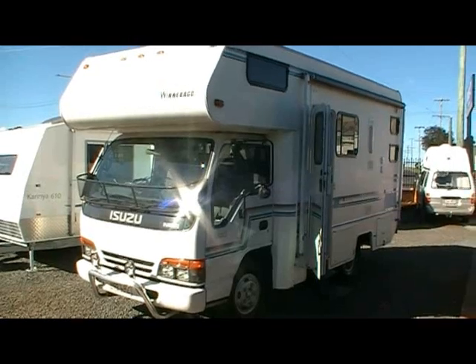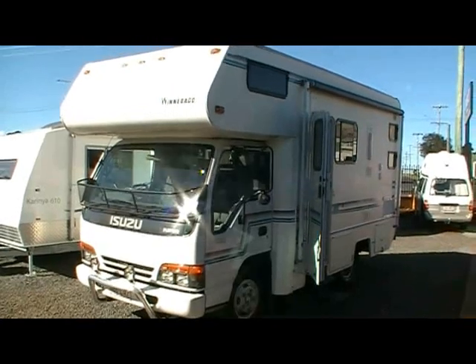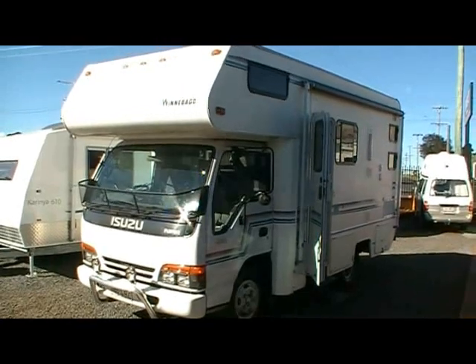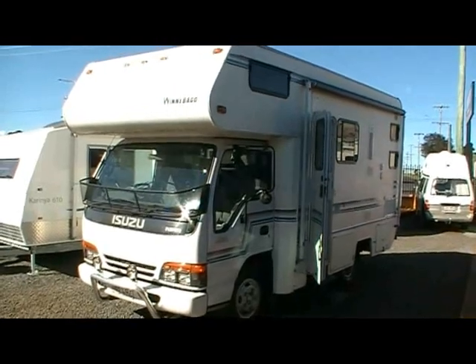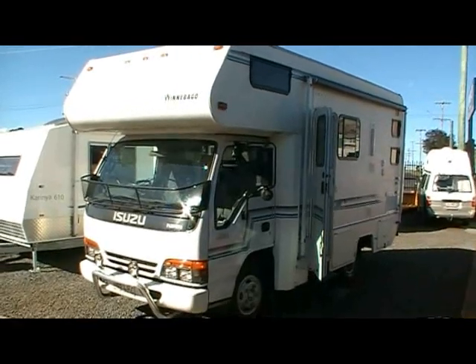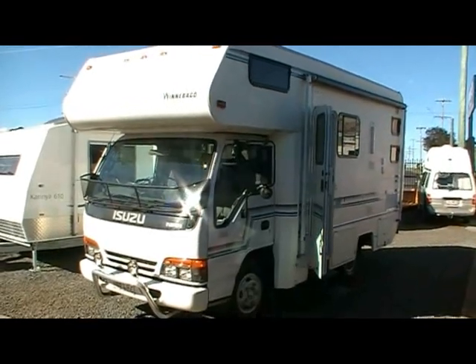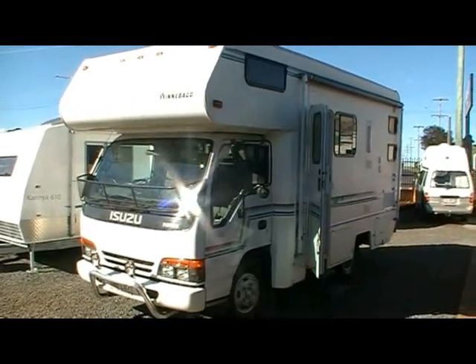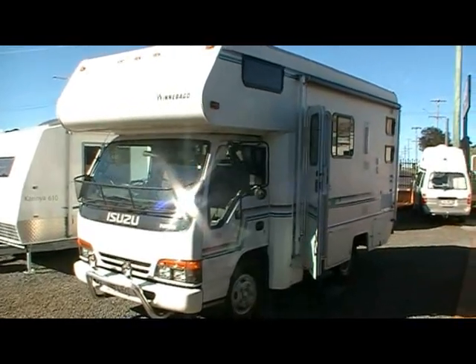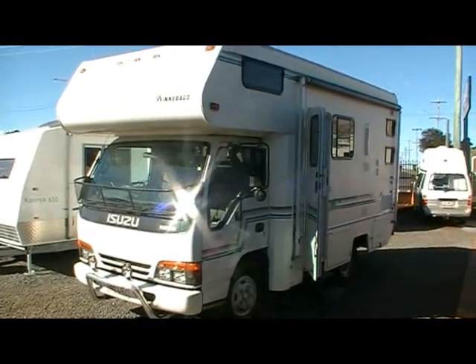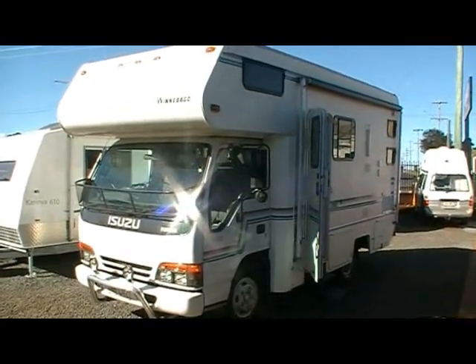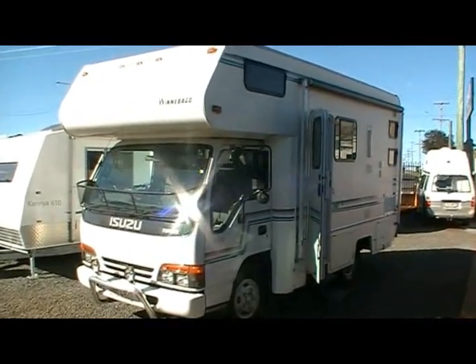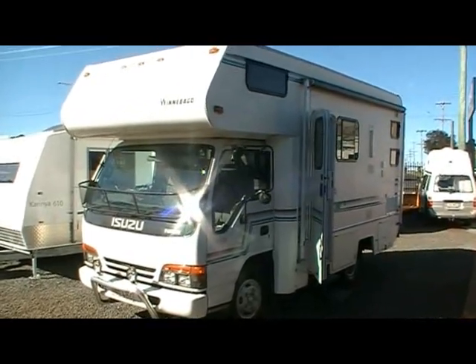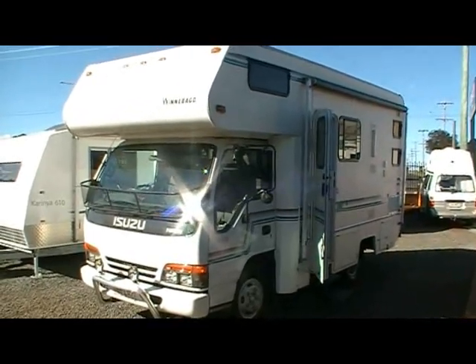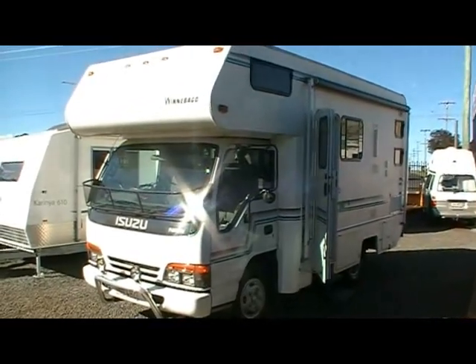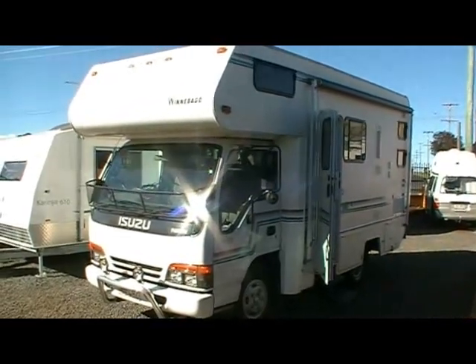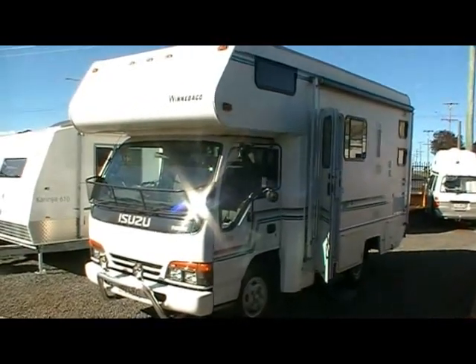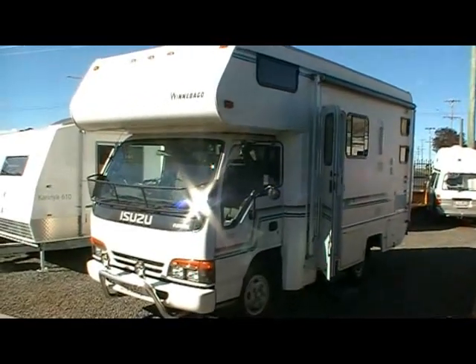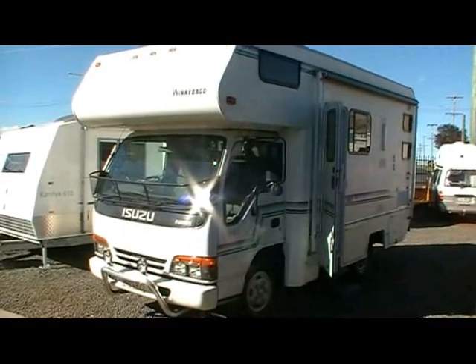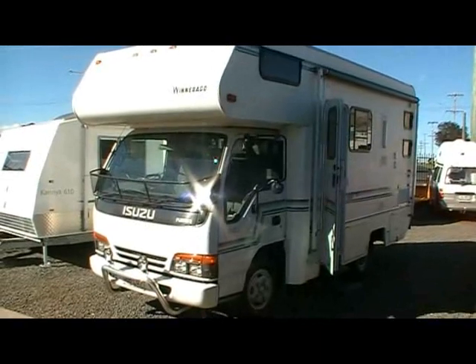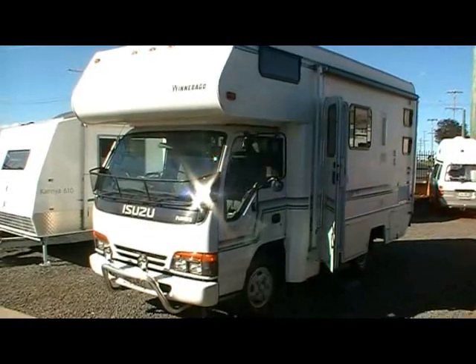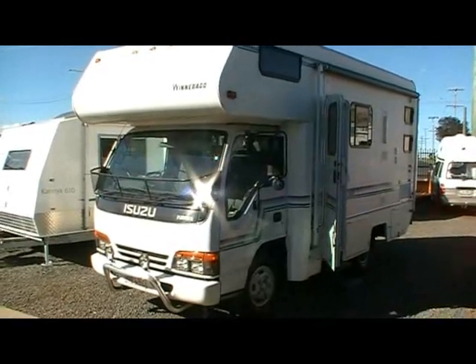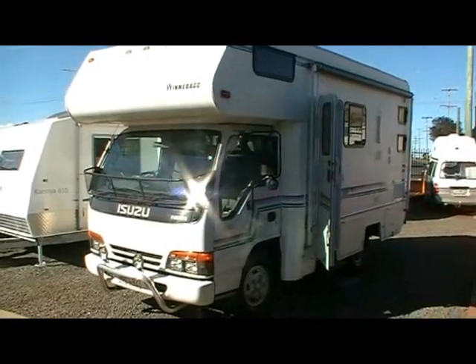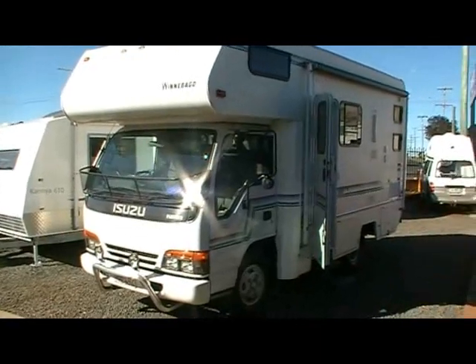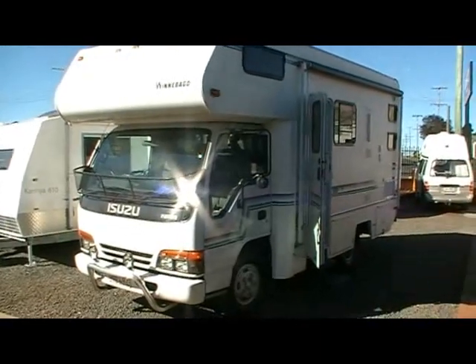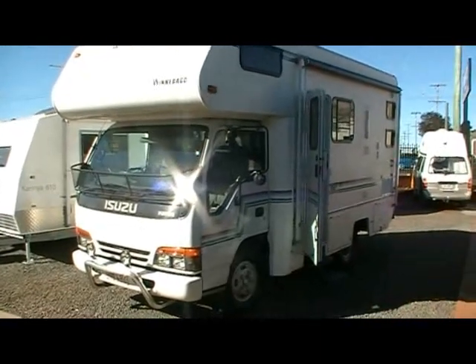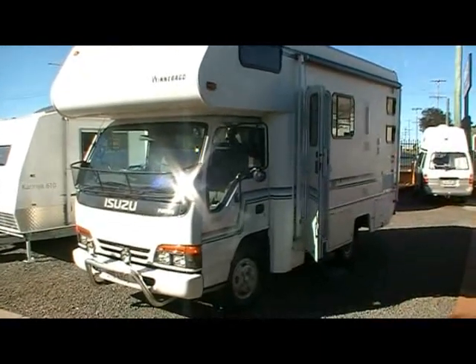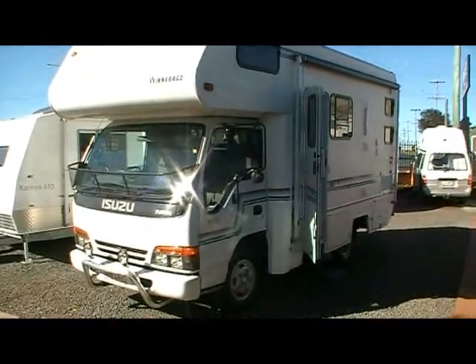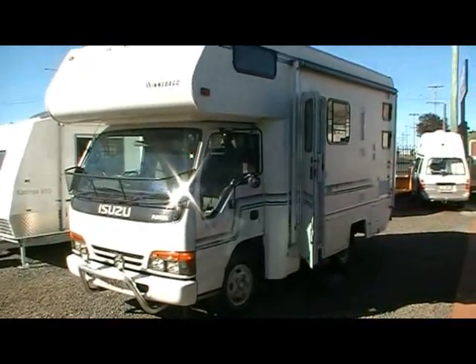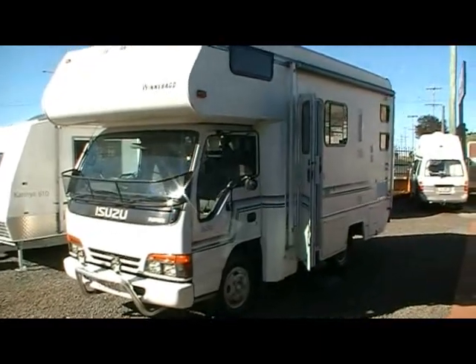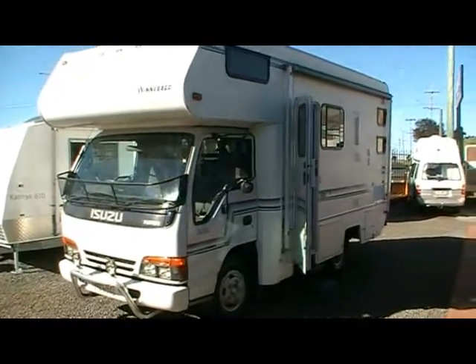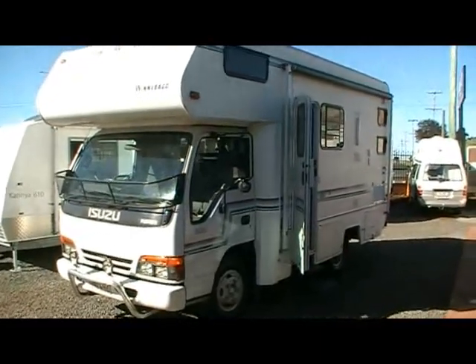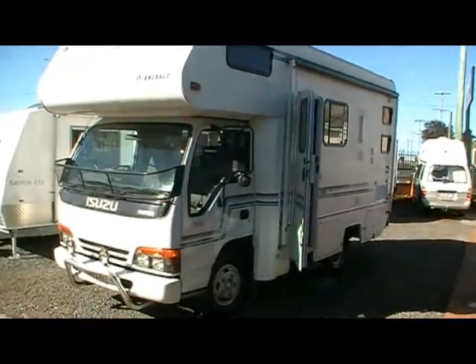We're having a look today at the Isuzu NPR 200 Isuzu Winnebago 1995 model. Let's have a look inside.